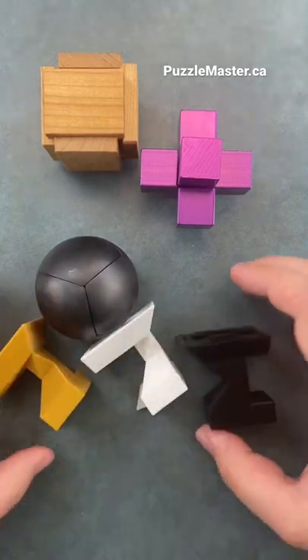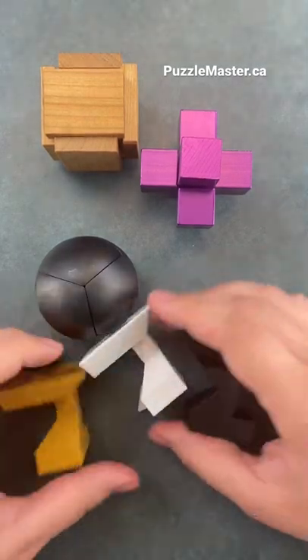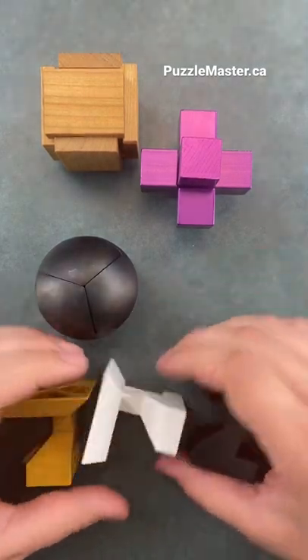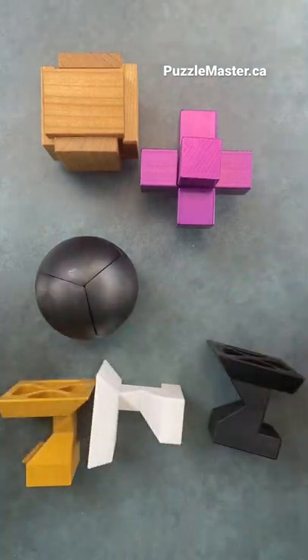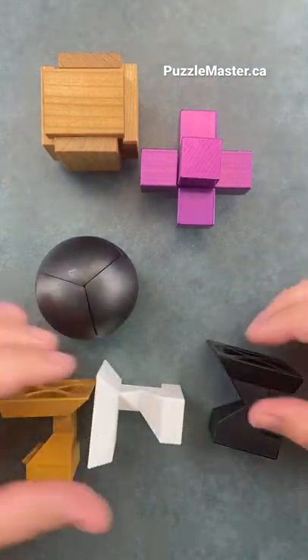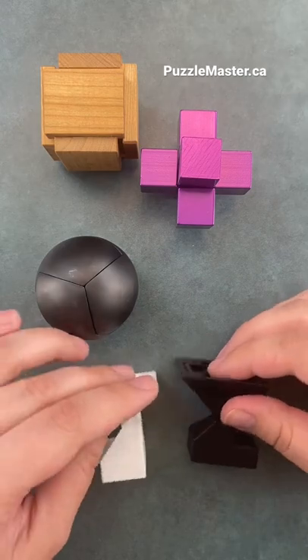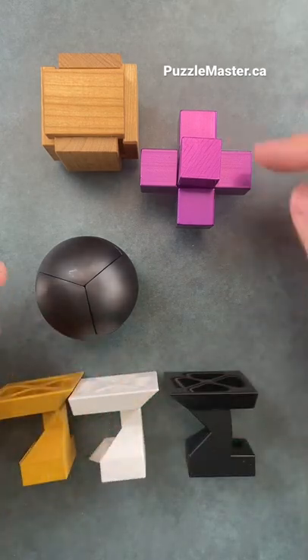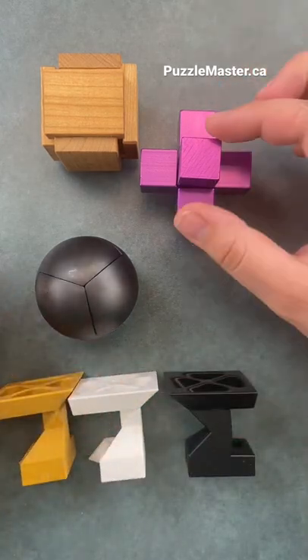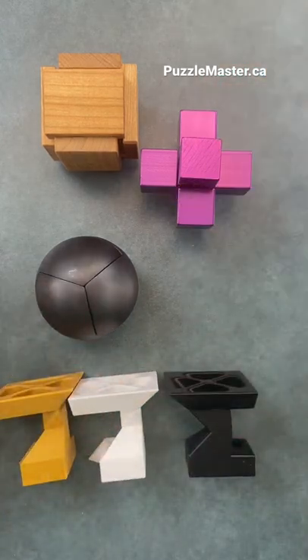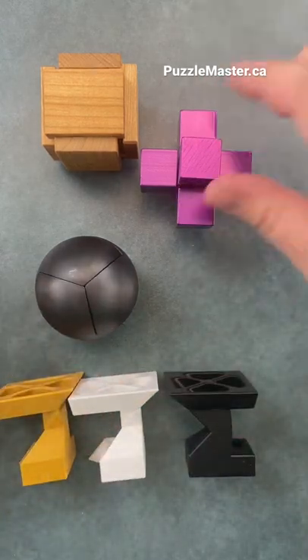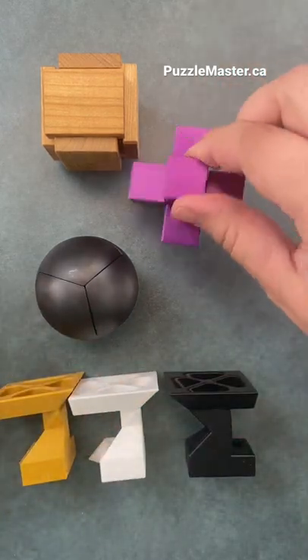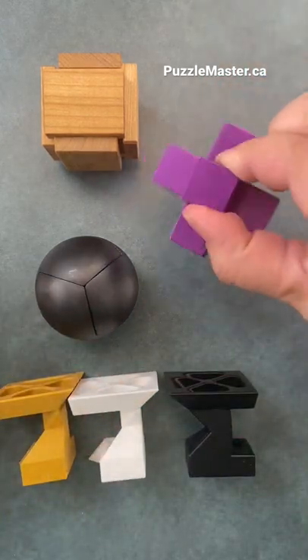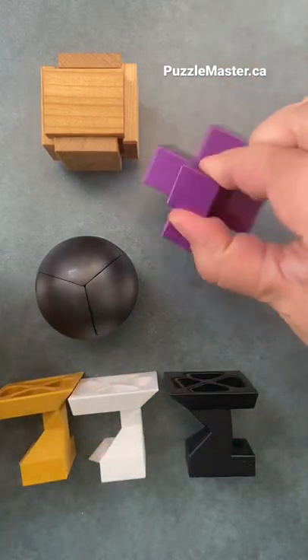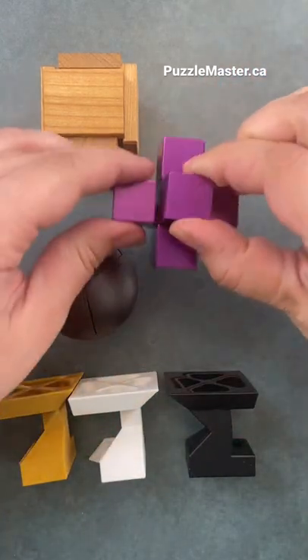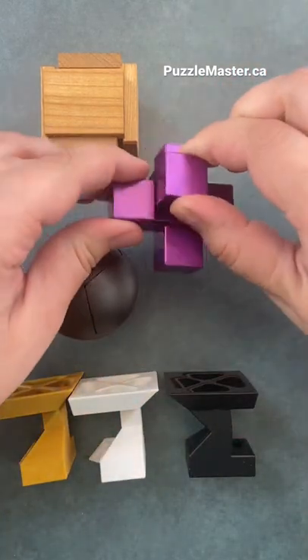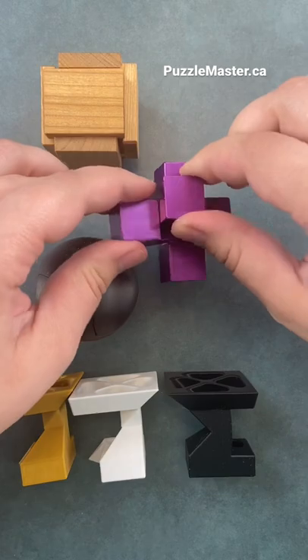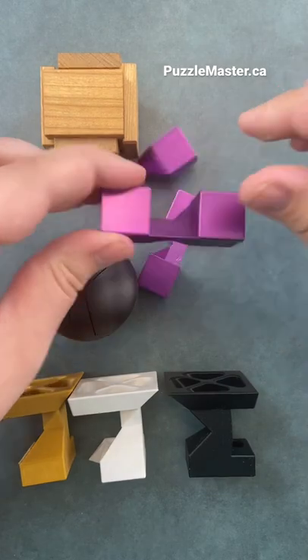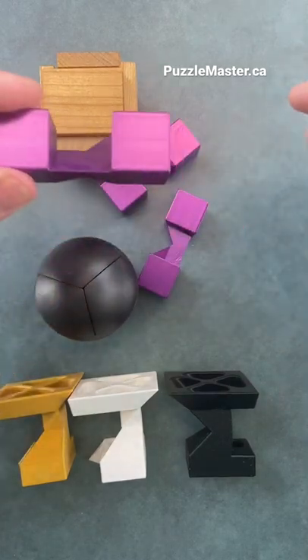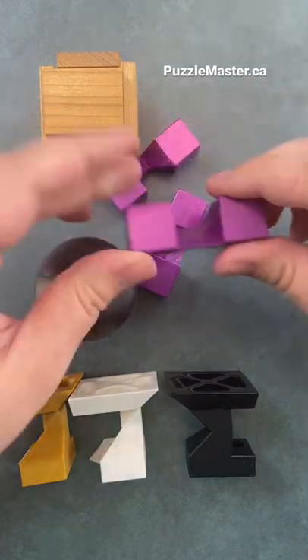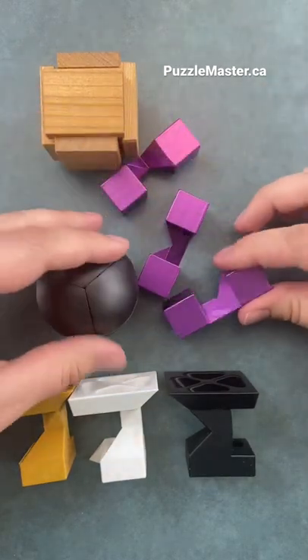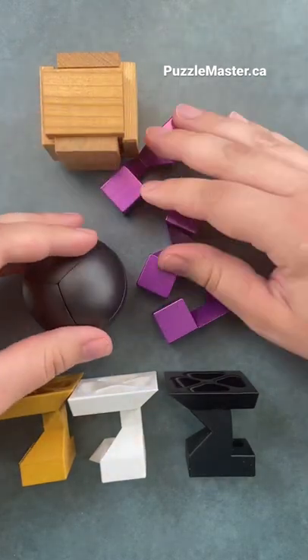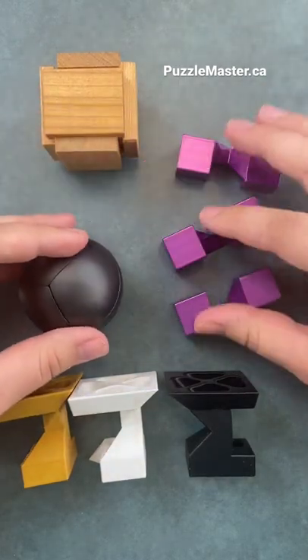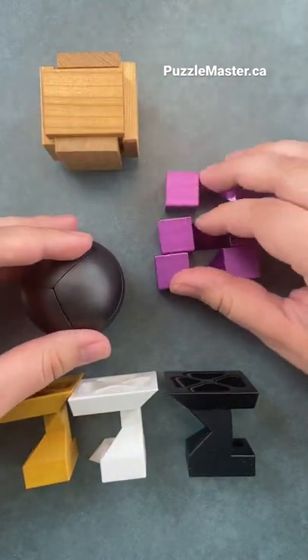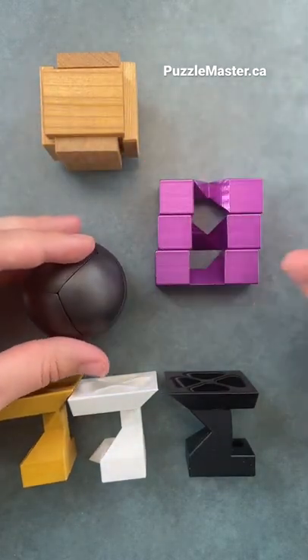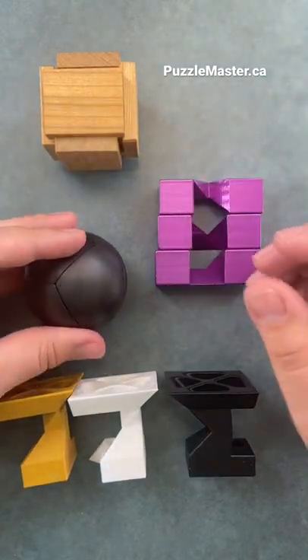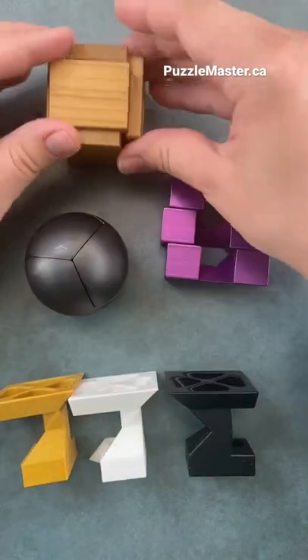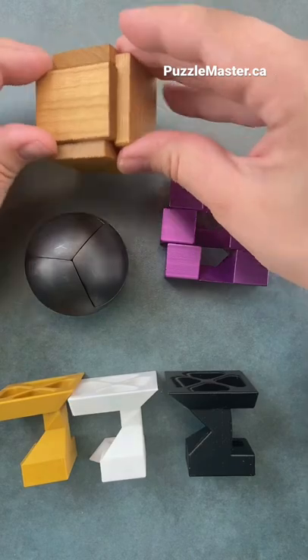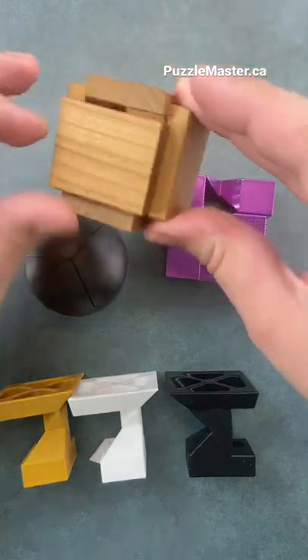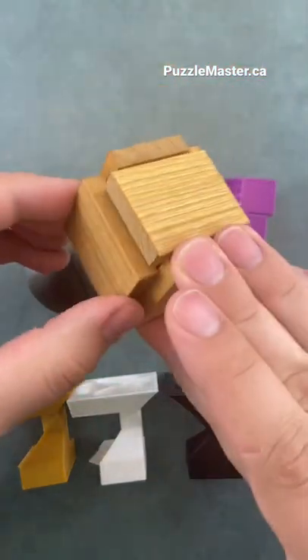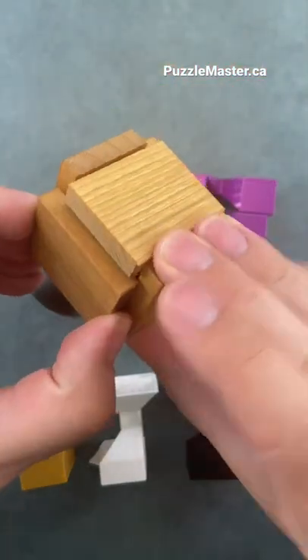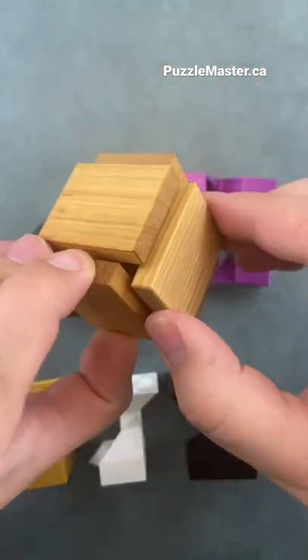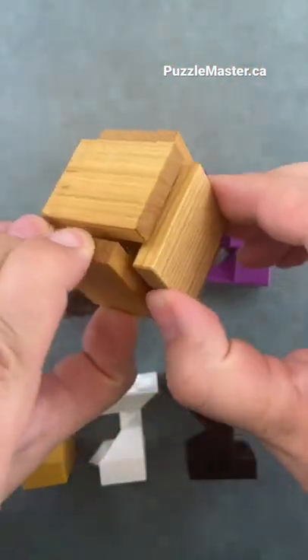The first one is the Slido's Cube. Each of these puzzles has three pieces to it. This one is very satisfying too. The purple one is called Slideways, and the one up here is called Ebox.